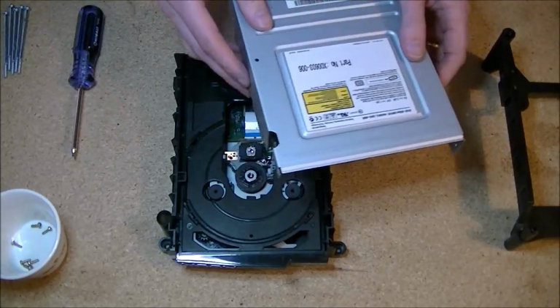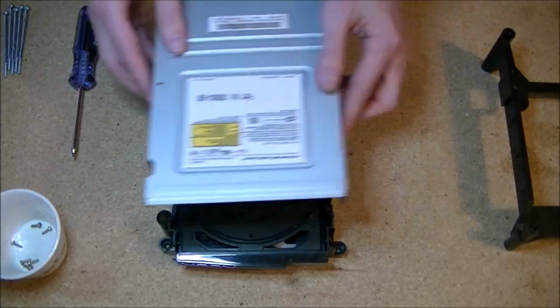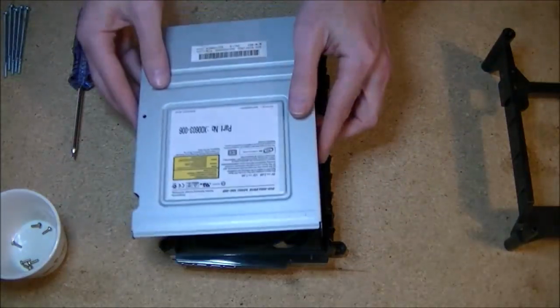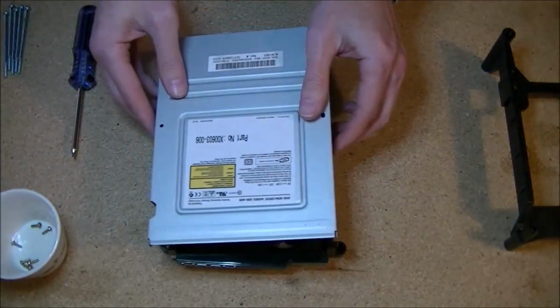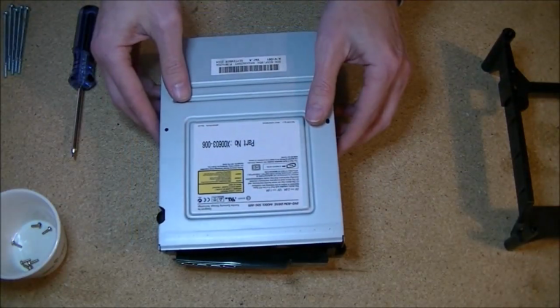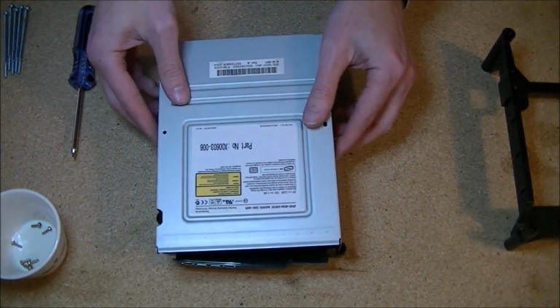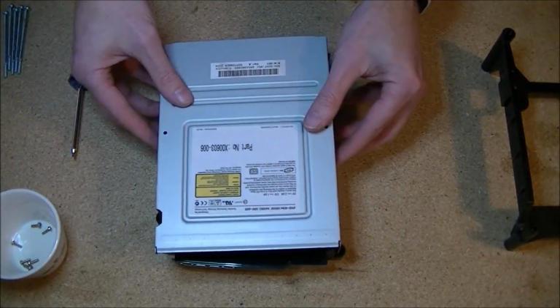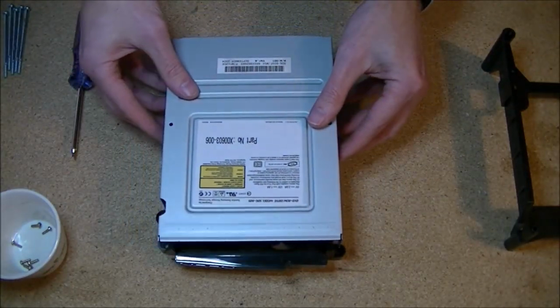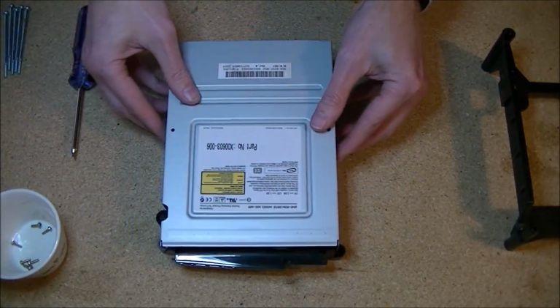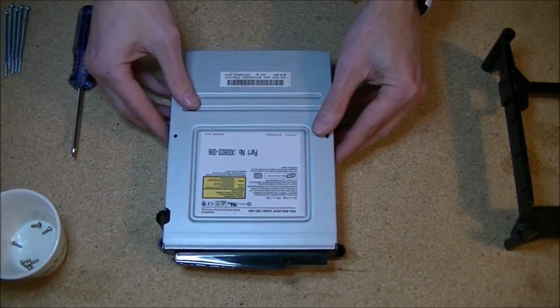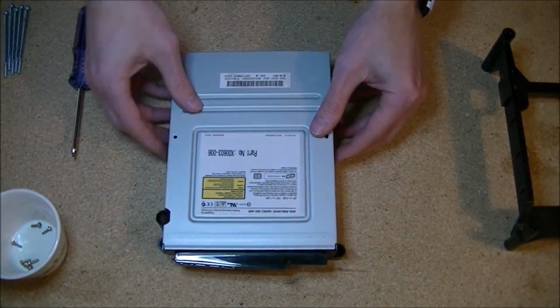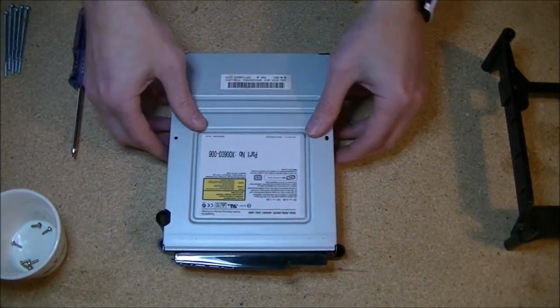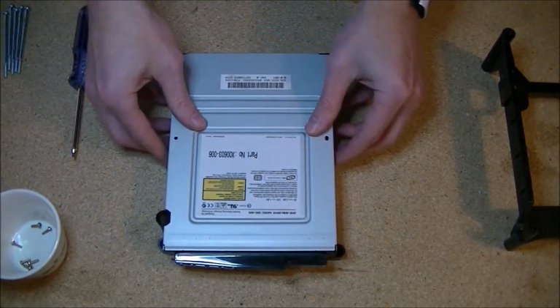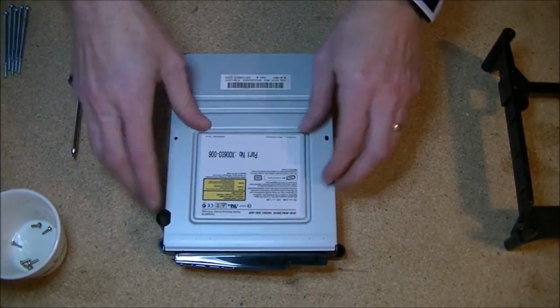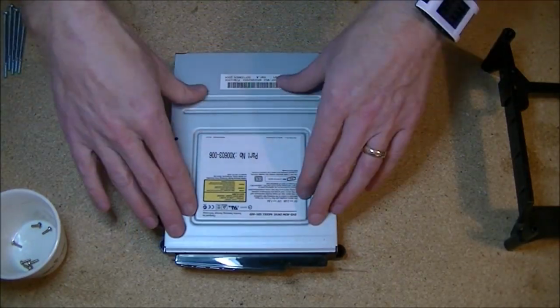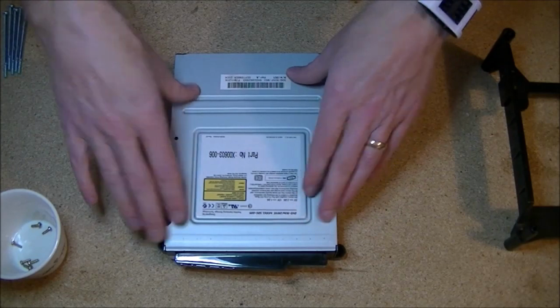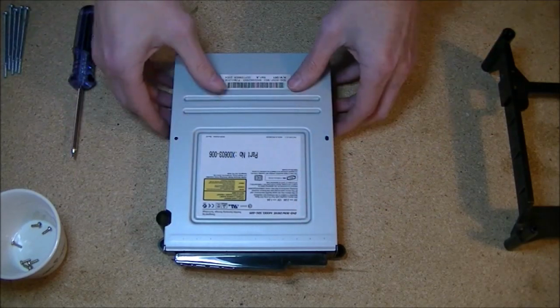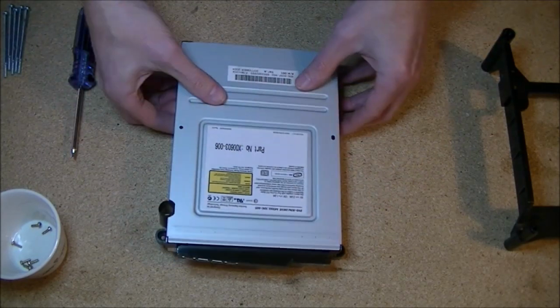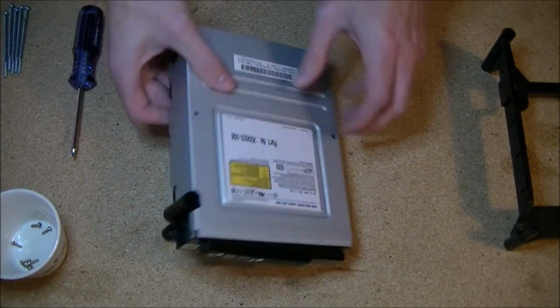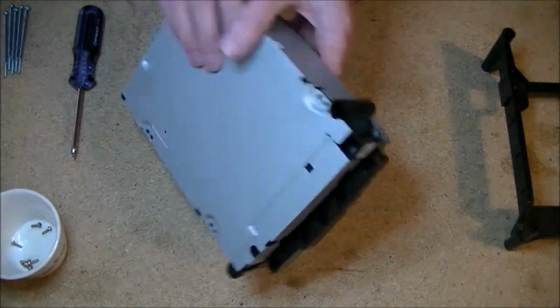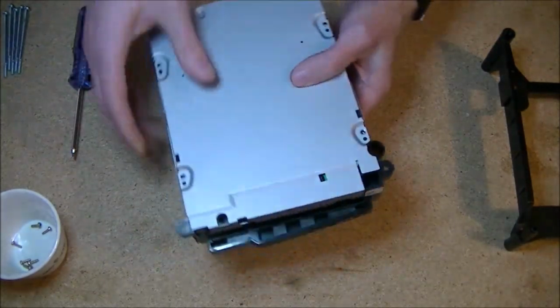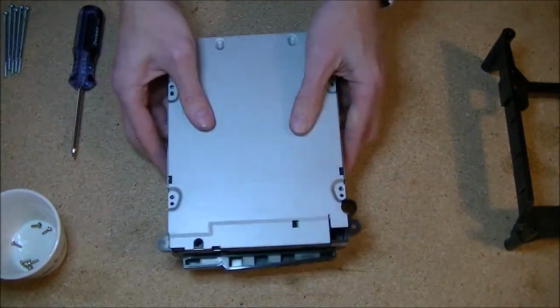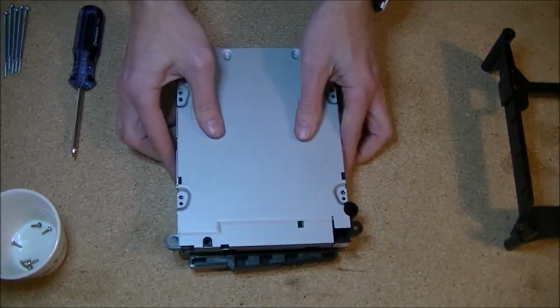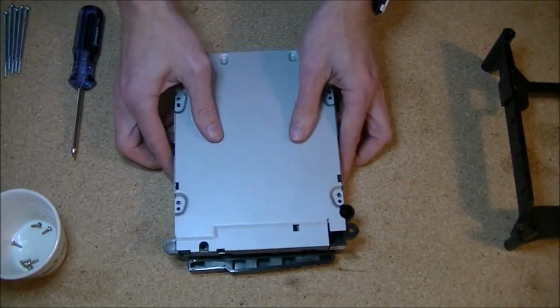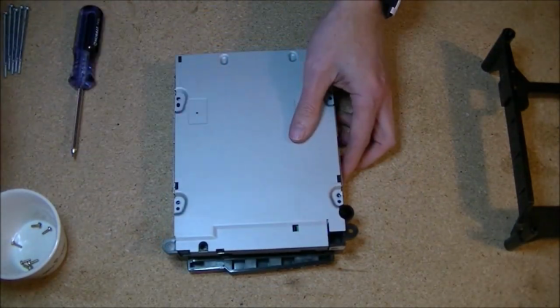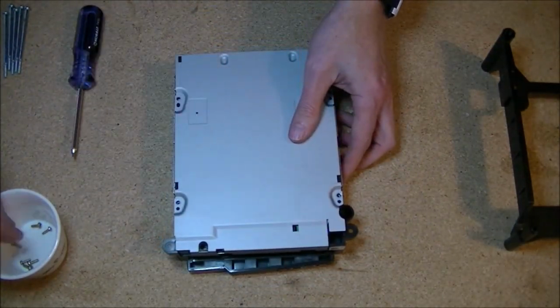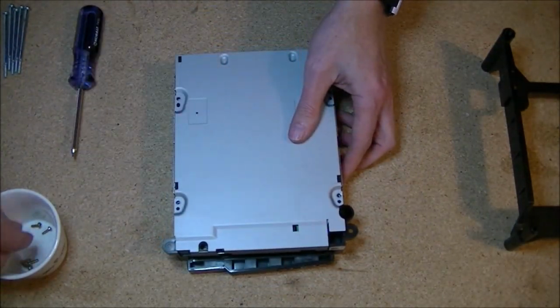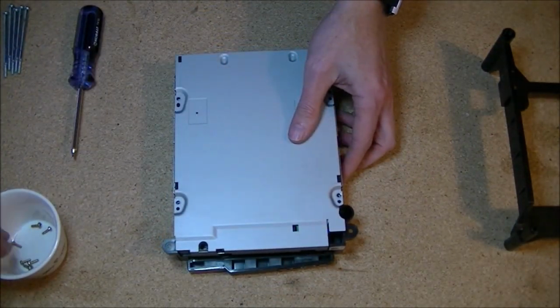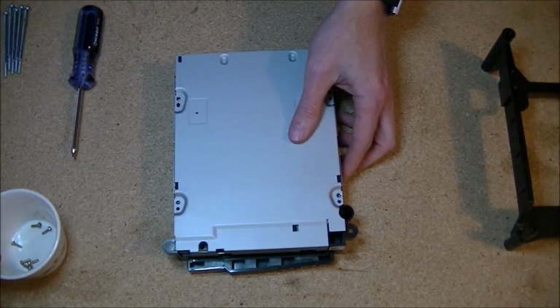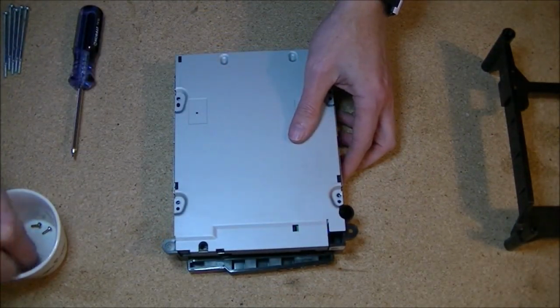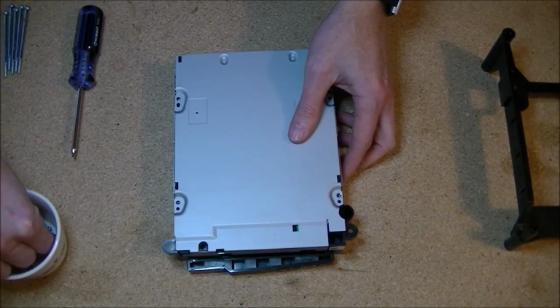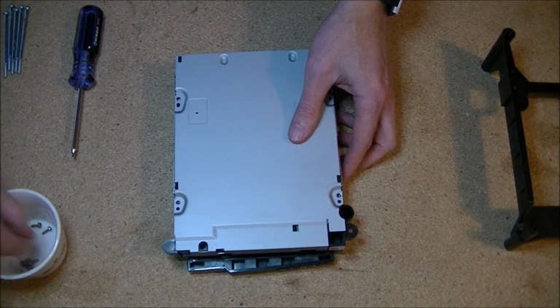Now we're just going to work in reverse order. Put the casing back on nice and secure, flip it over, and get the Phillips head screws back in place.